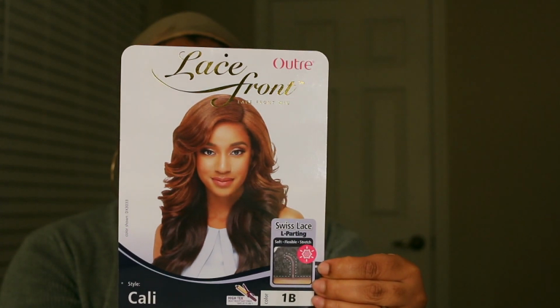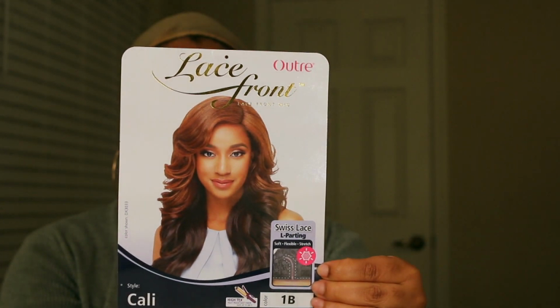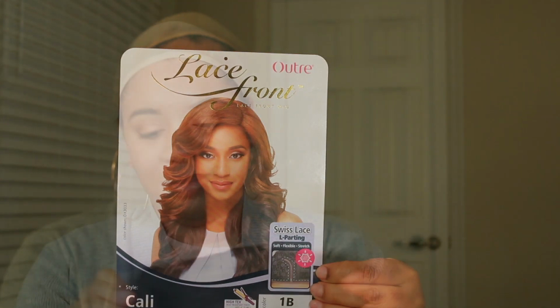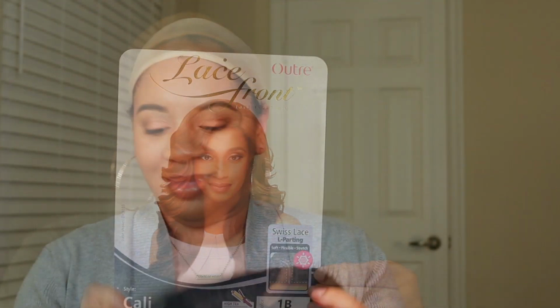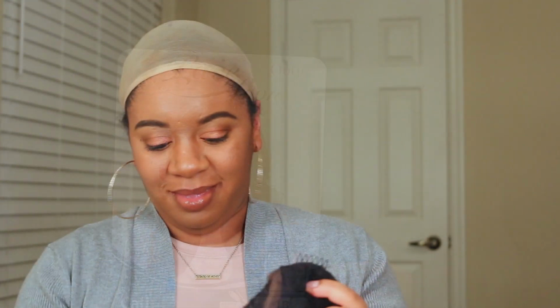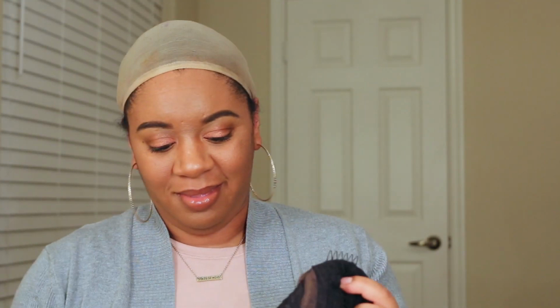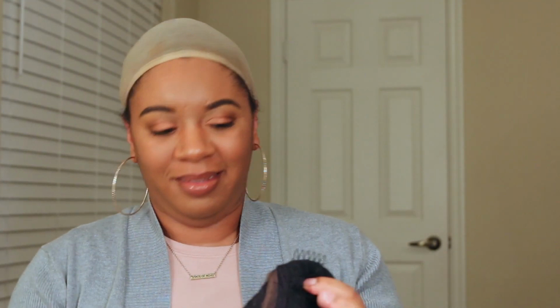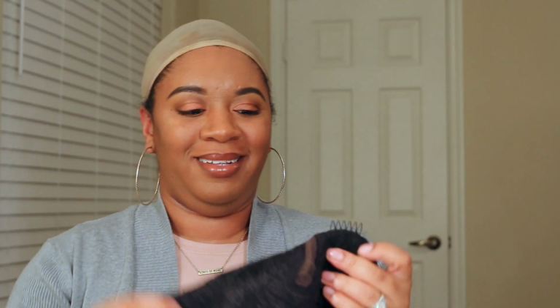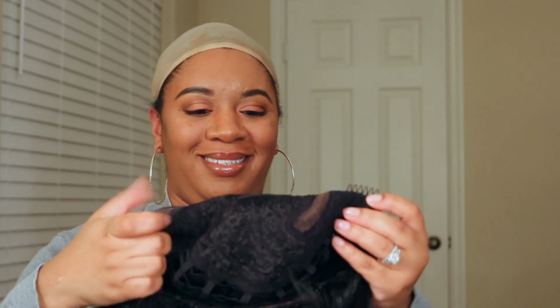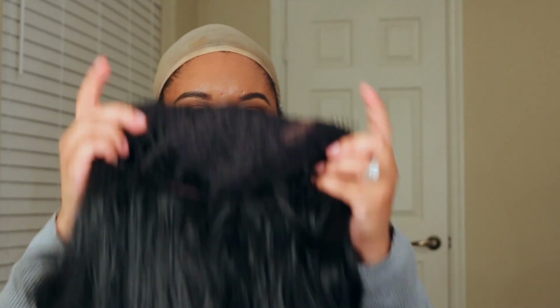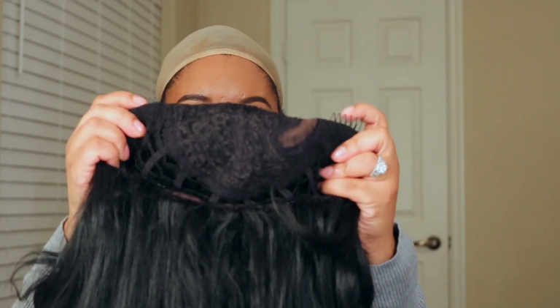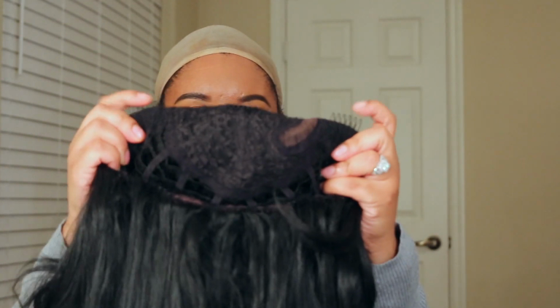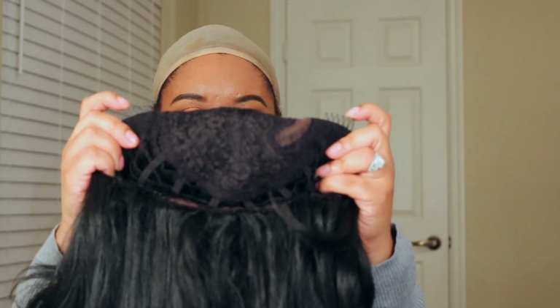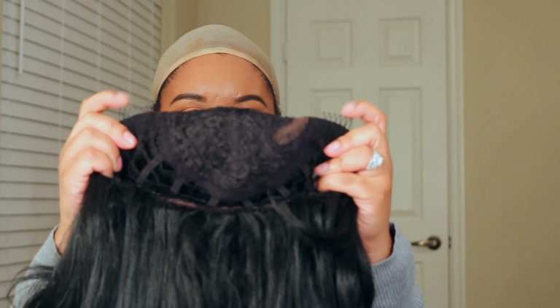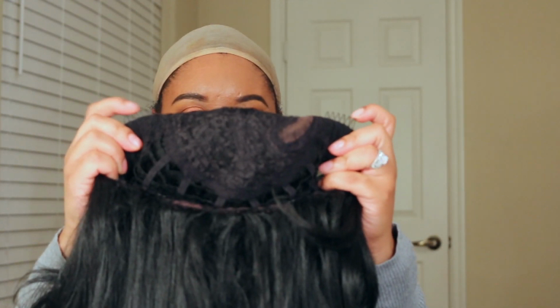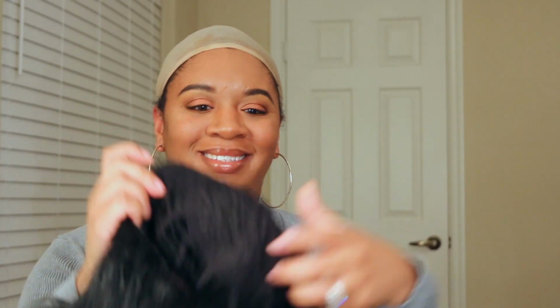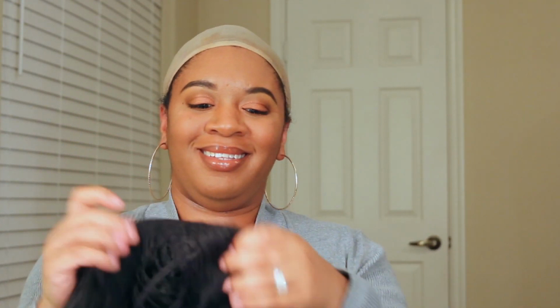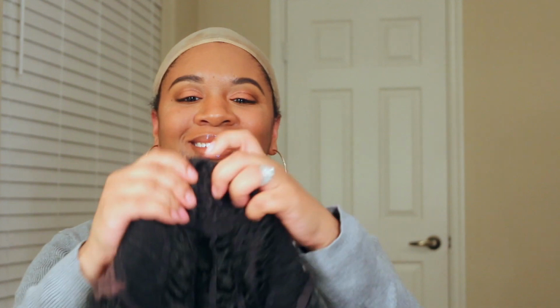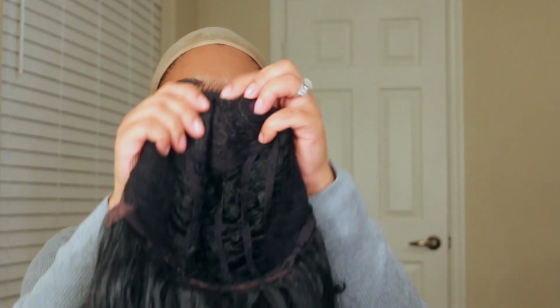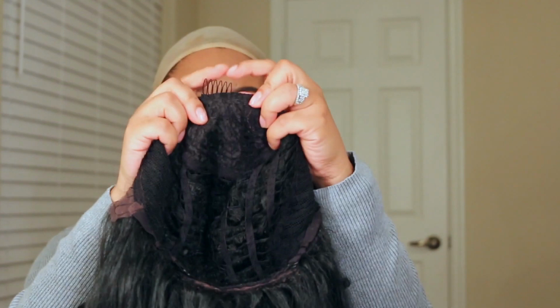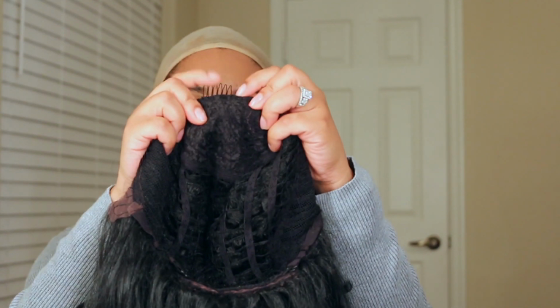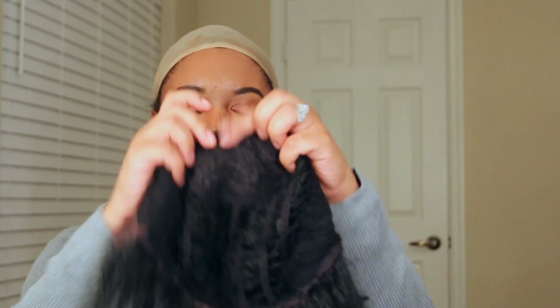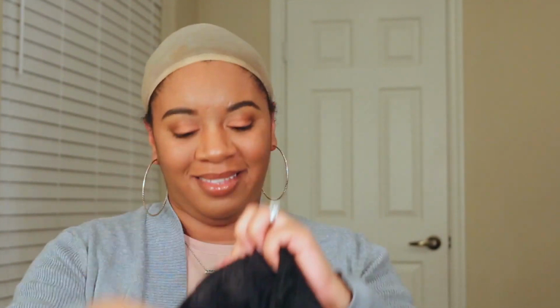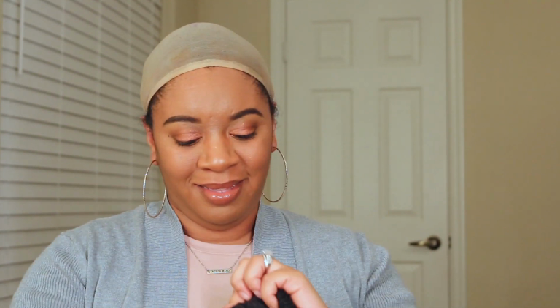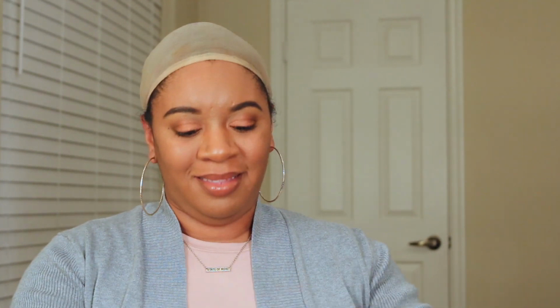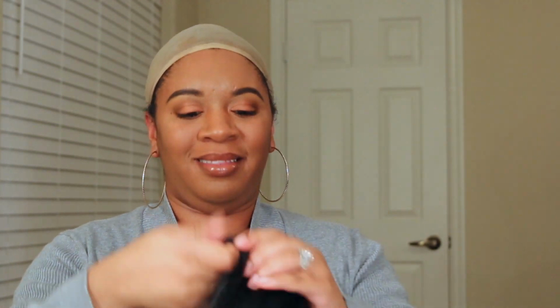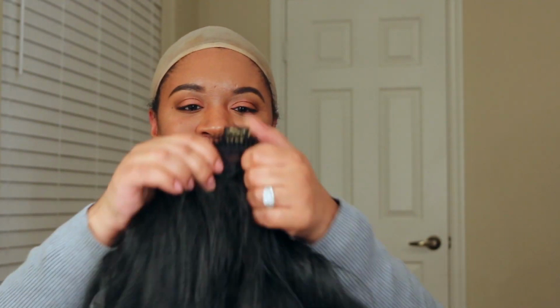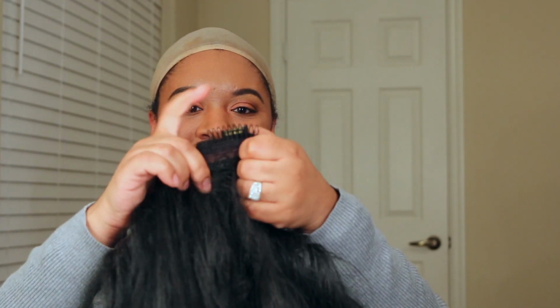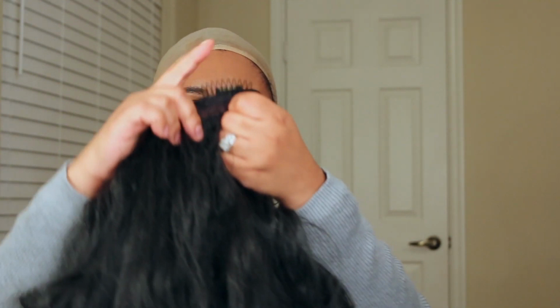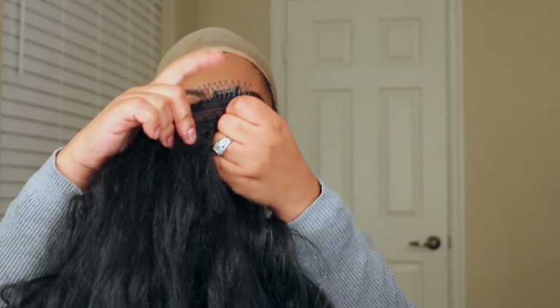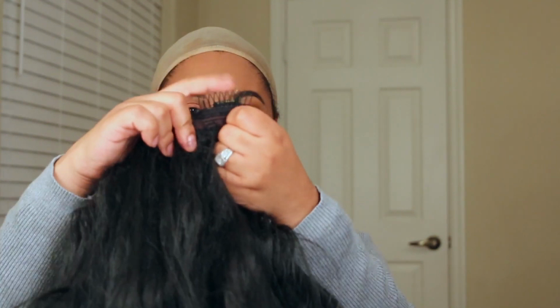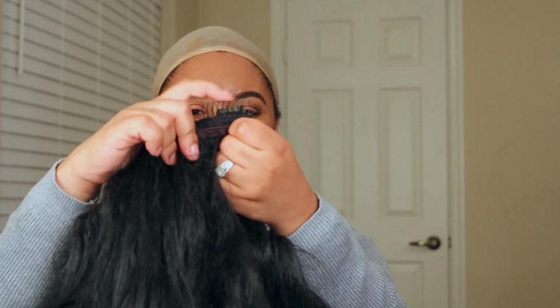Right here I'm just showing you the combs. There's two in the front, there's one in the back, and there's also one in the front again in the middle that nobody ever uses. It also comes with the adjustable straps.